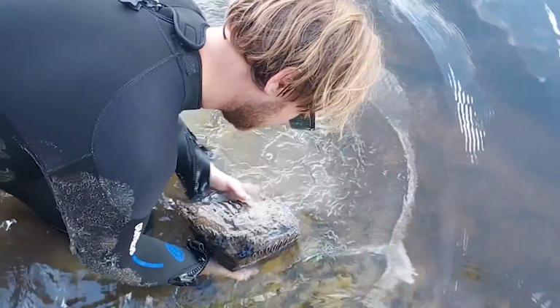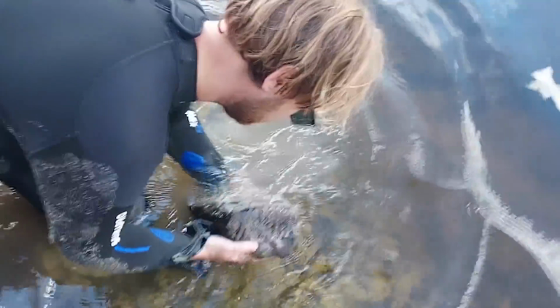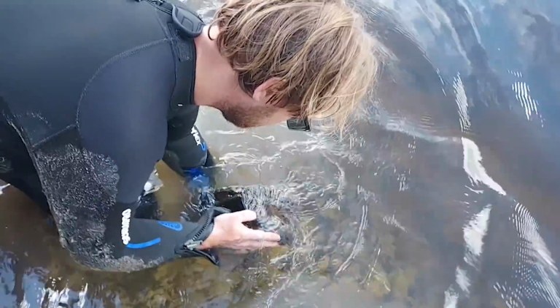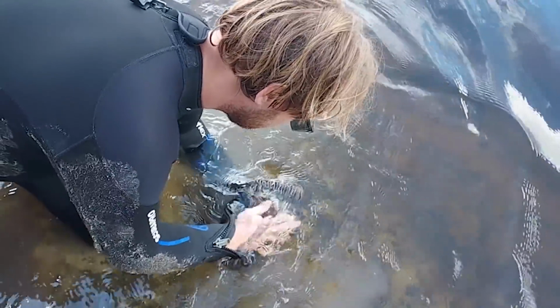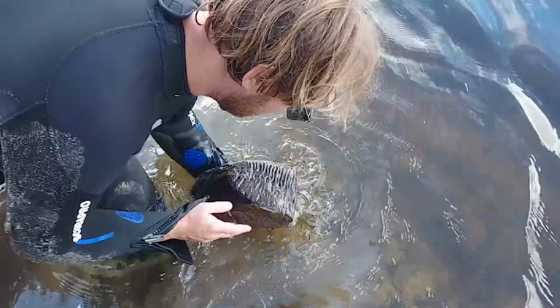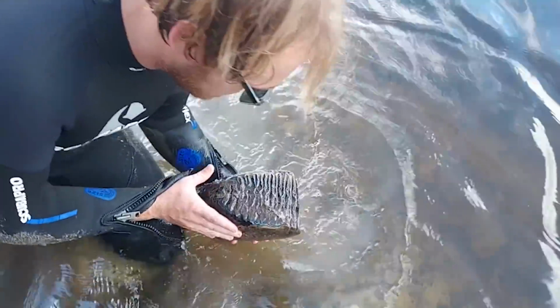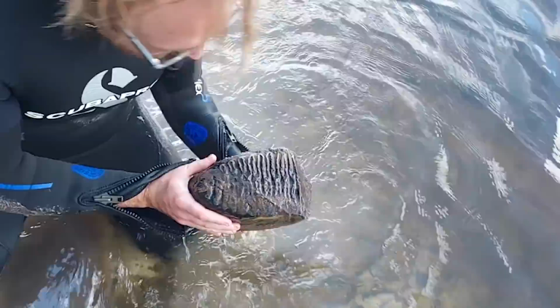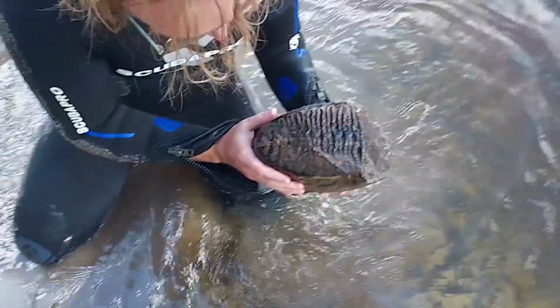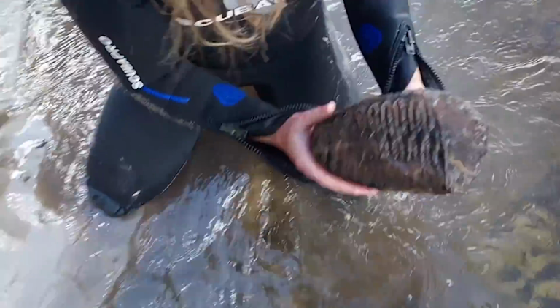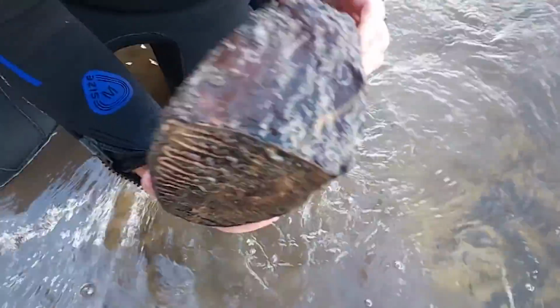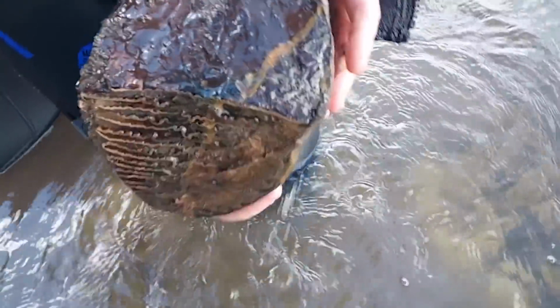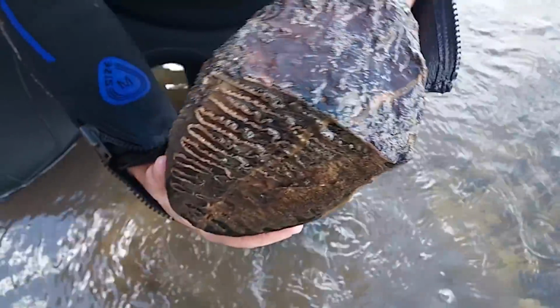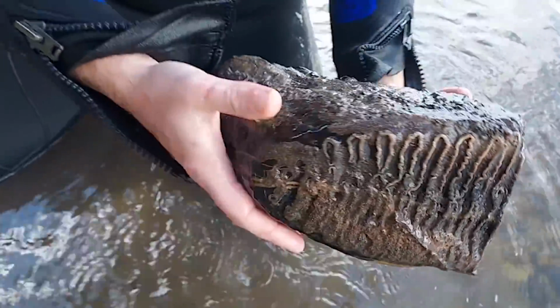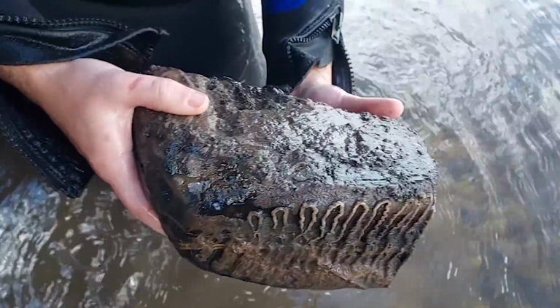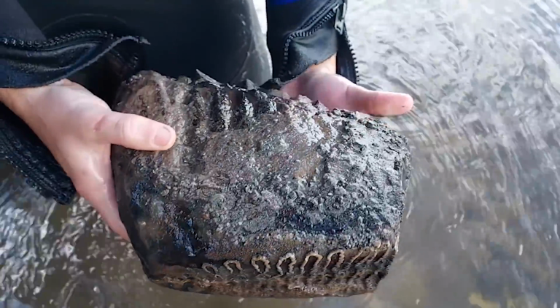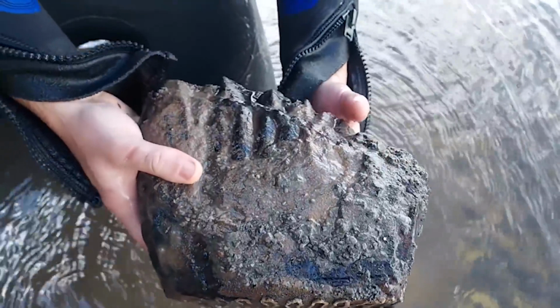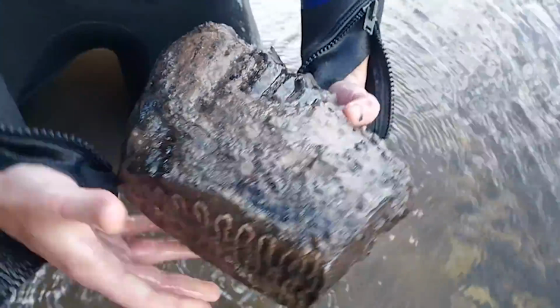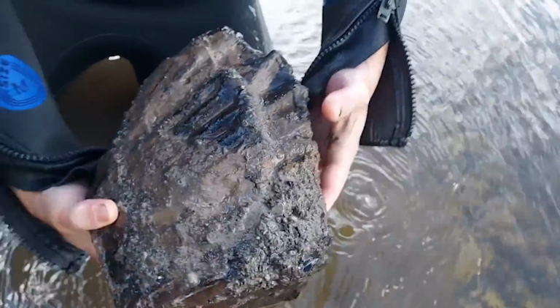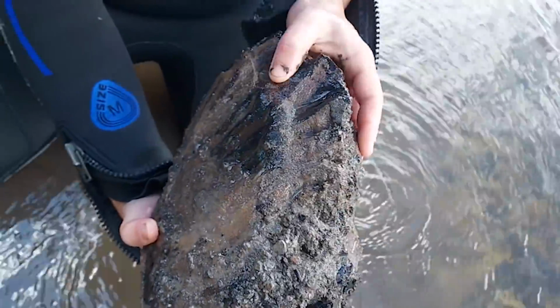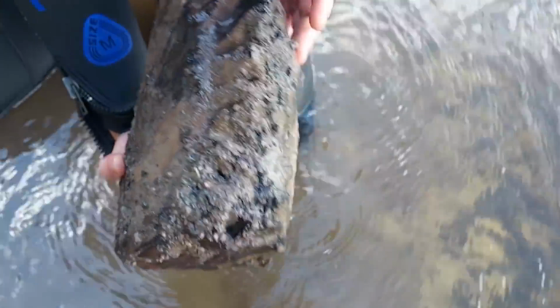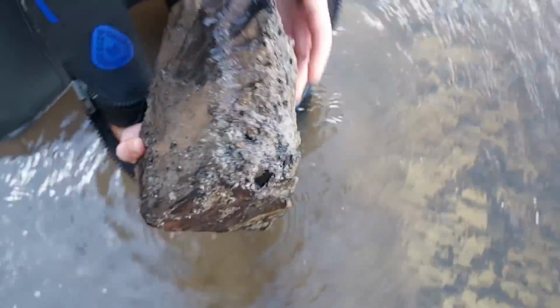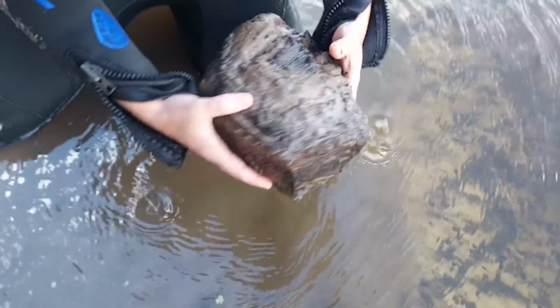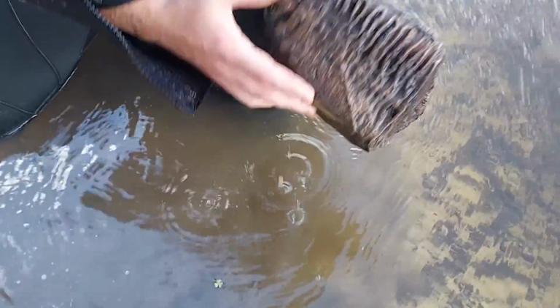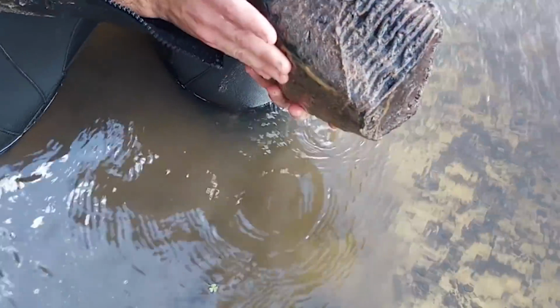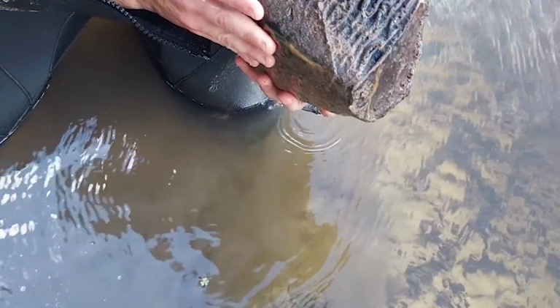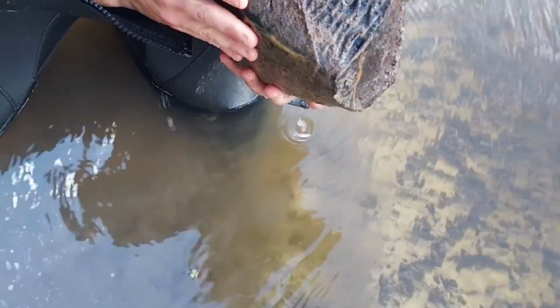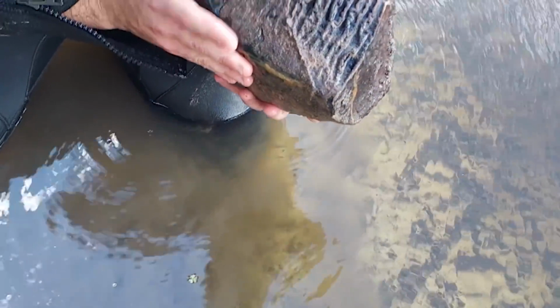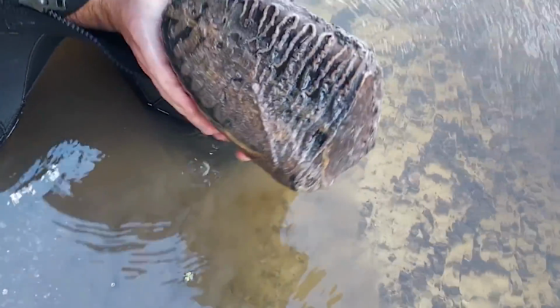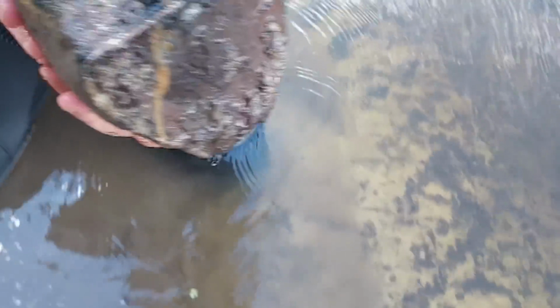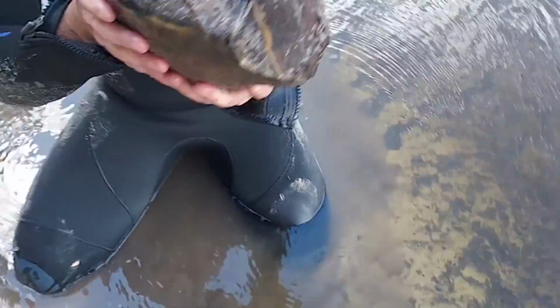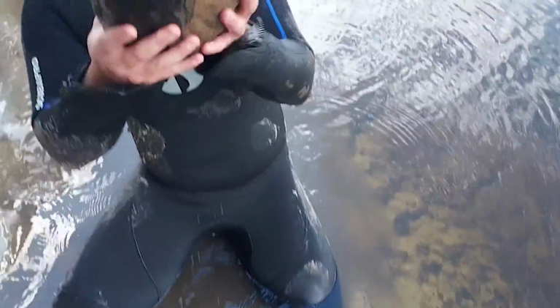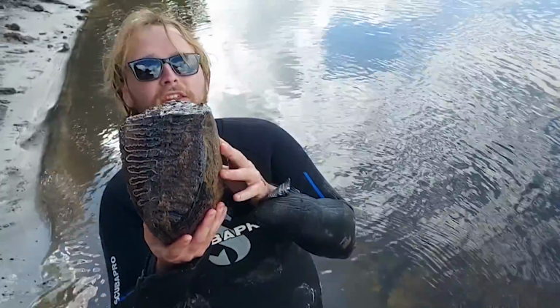Wow, that is huge — so high quality. Look at the quality of that. Oh my god, look at the roots on that thing still sticking up. Wow, that's massive. It's a big tooth, look at that thing.